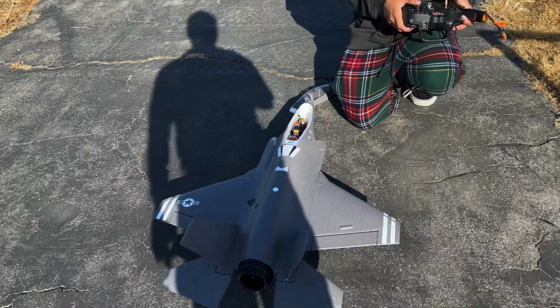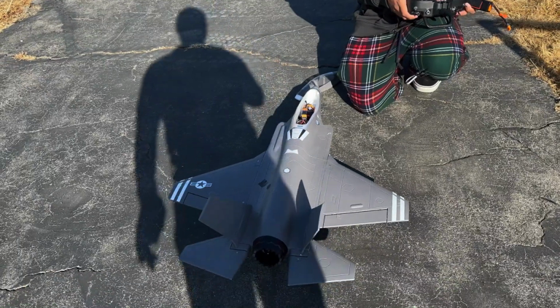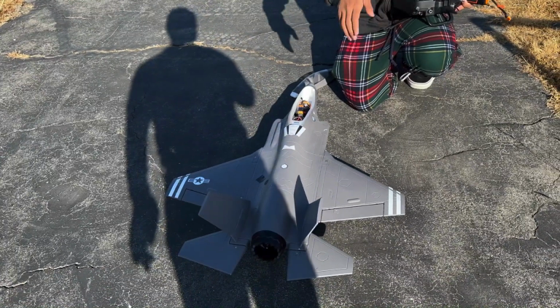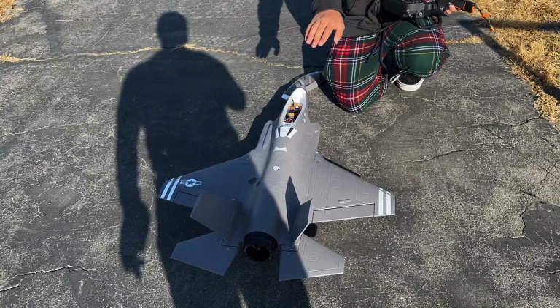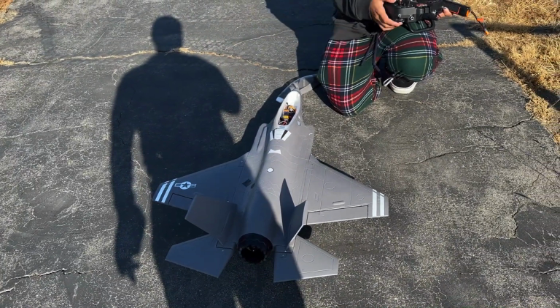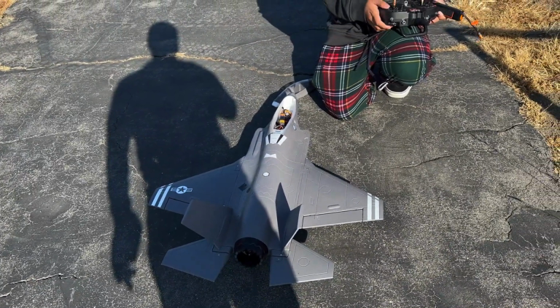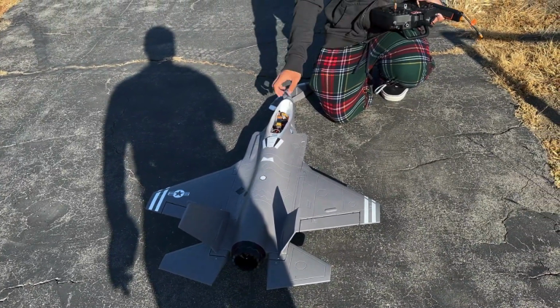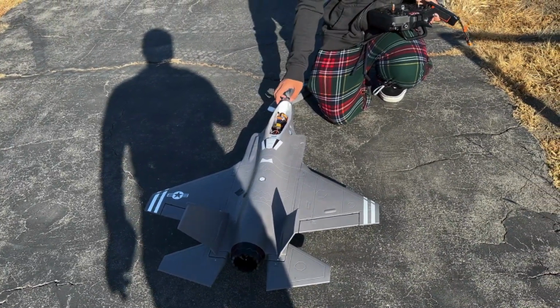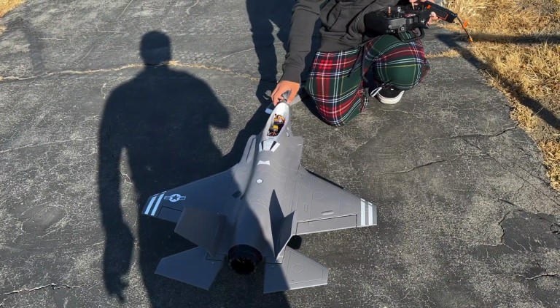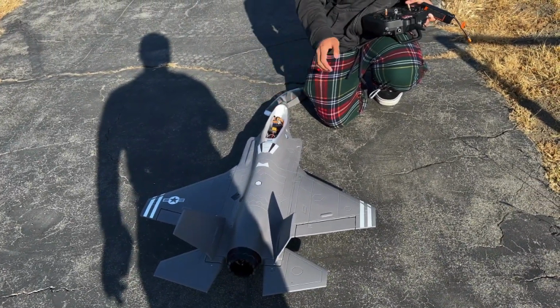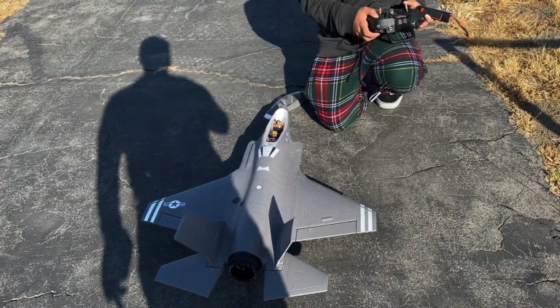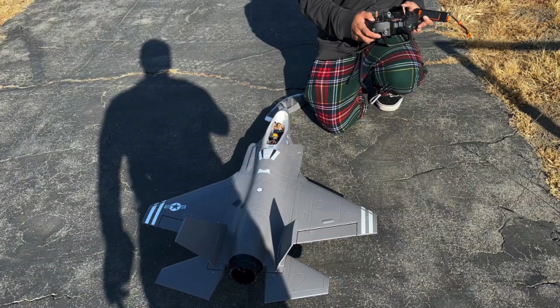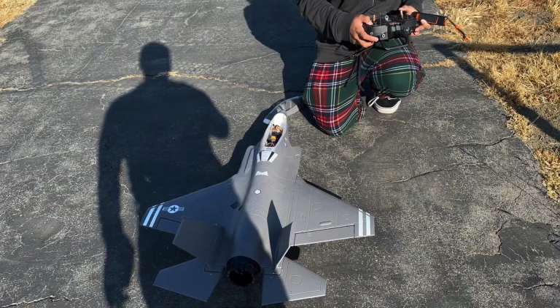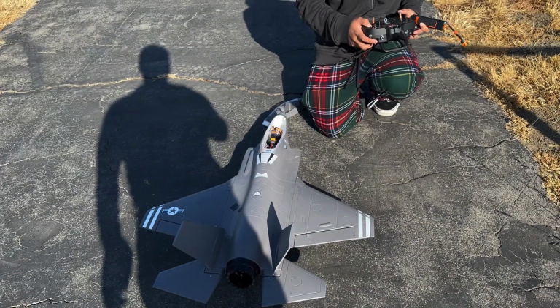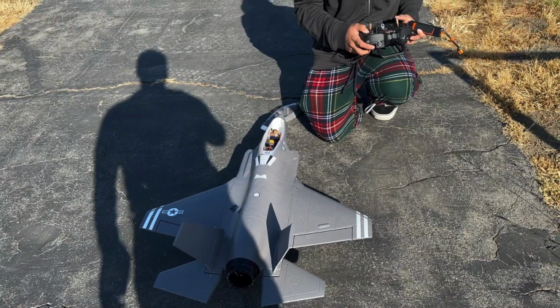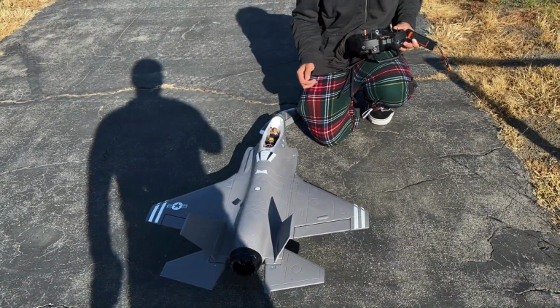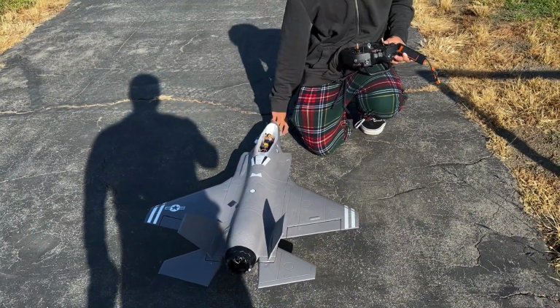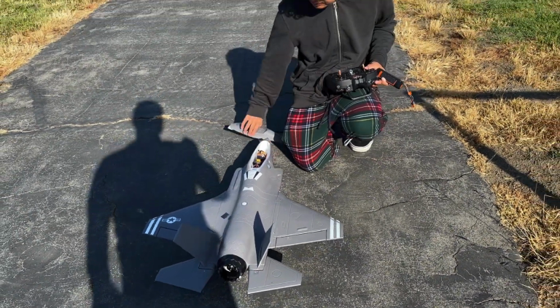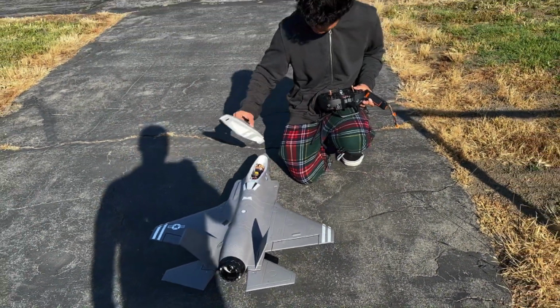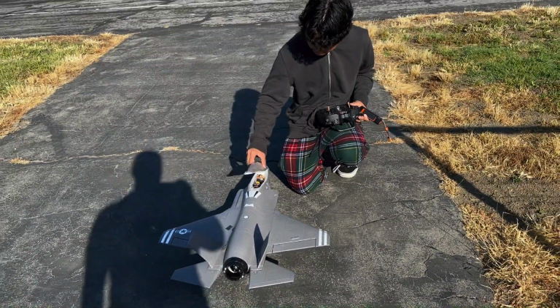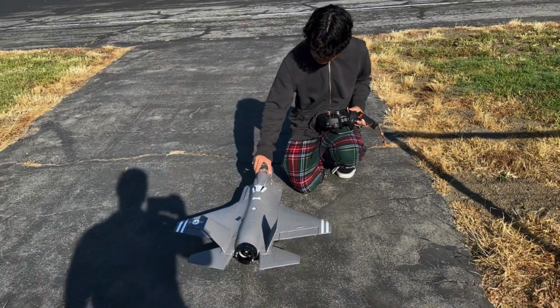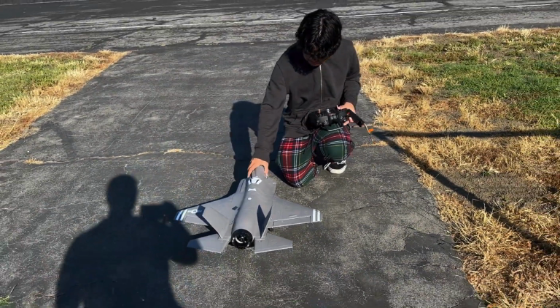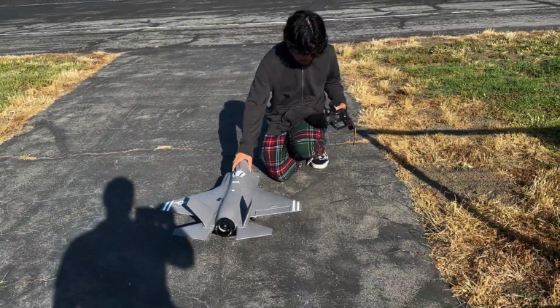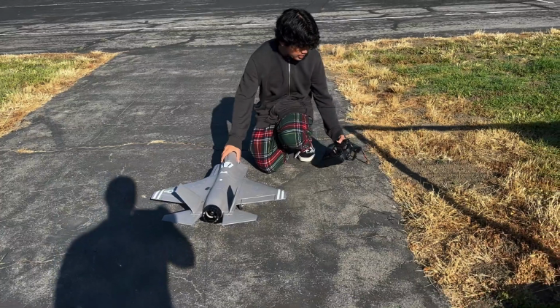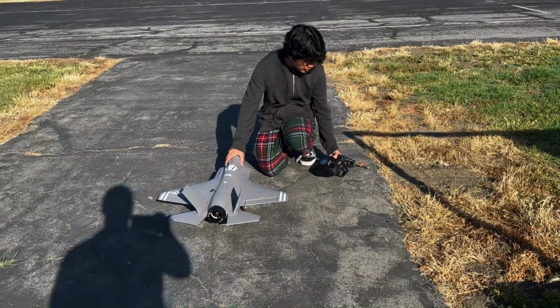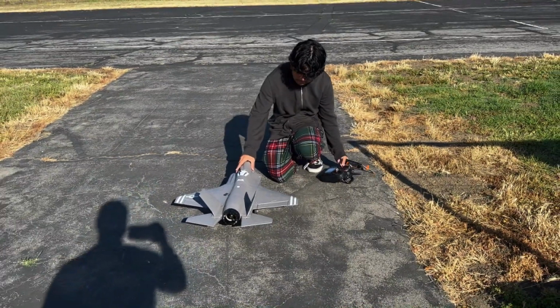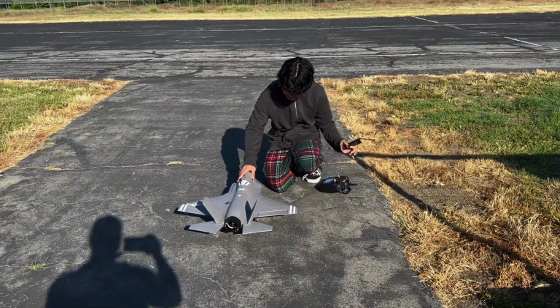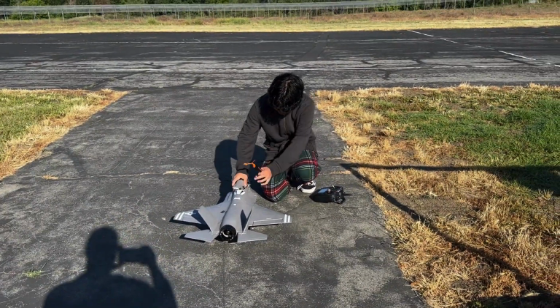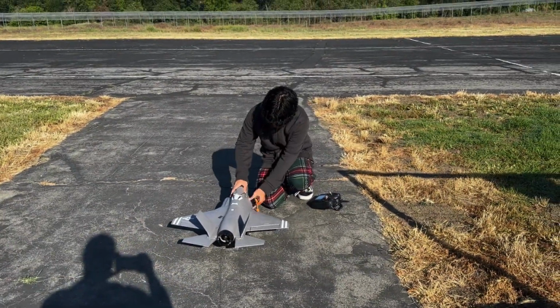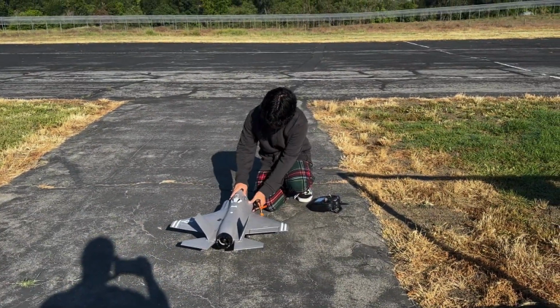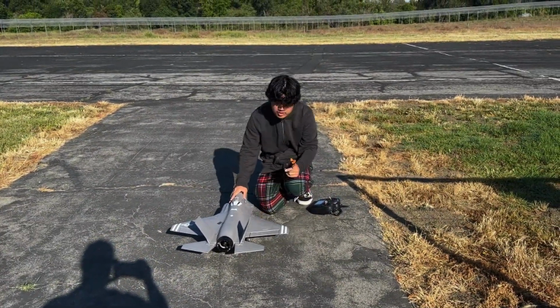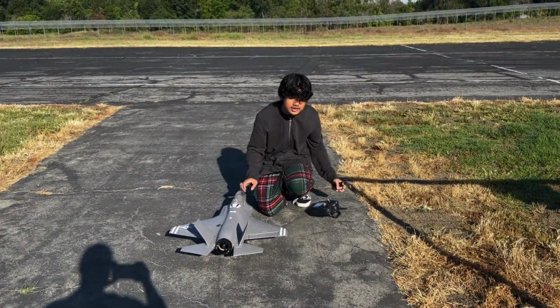I have my aileron control, my elevator. There's no rudder on the vertical stab. I have my tailwheel and I have throttle. Everything is good to go — just go ahead and put the canopy back on and we should be good to fly.